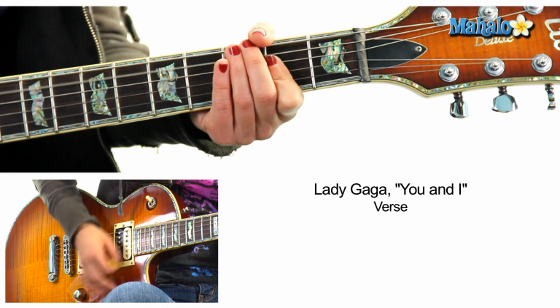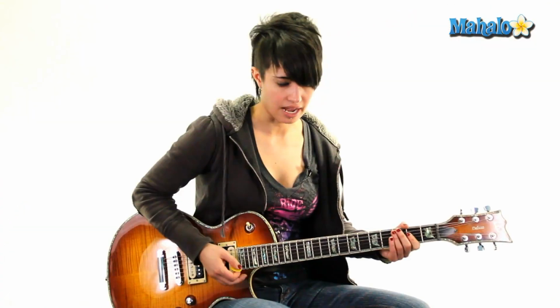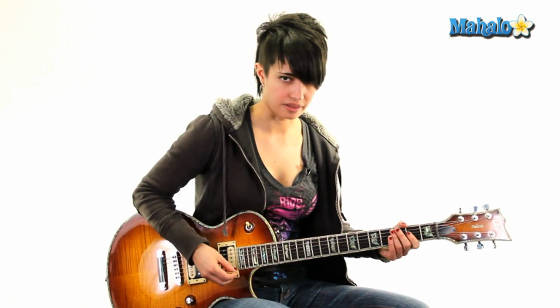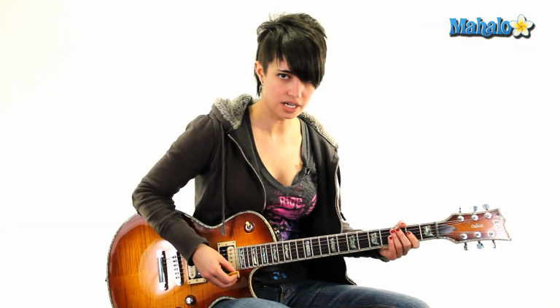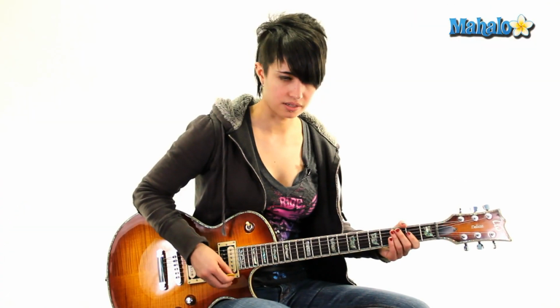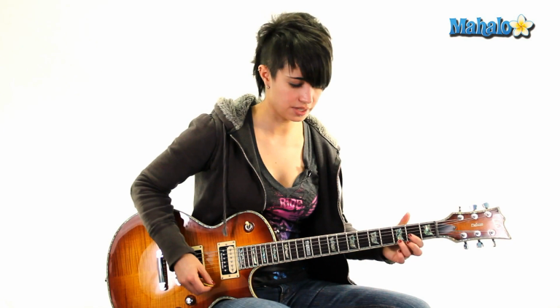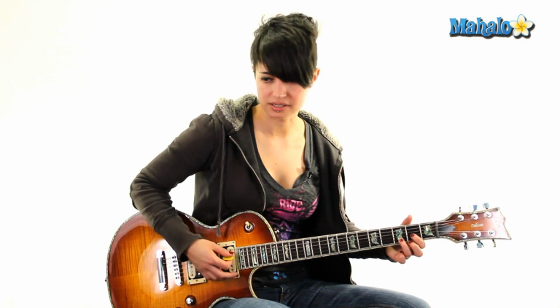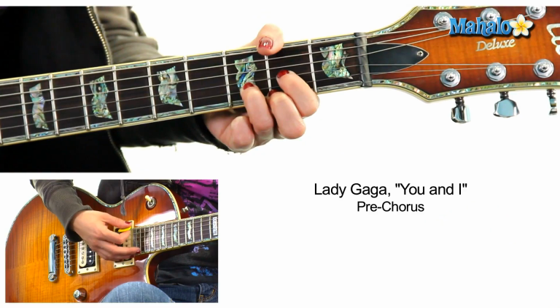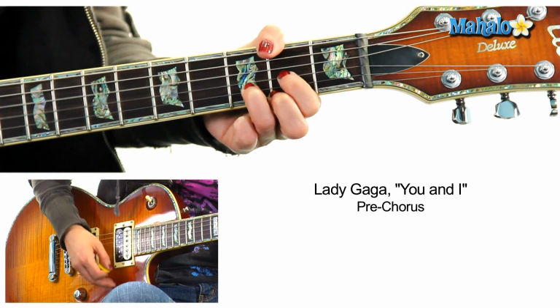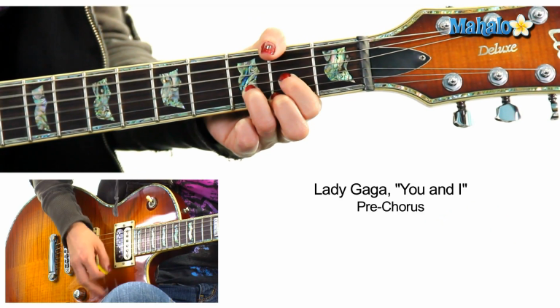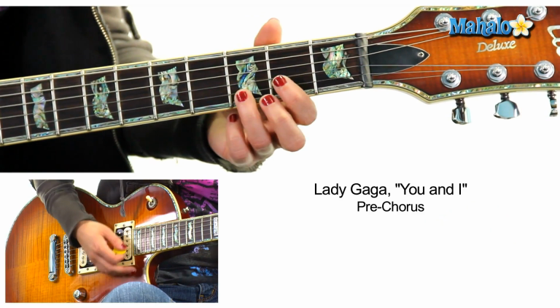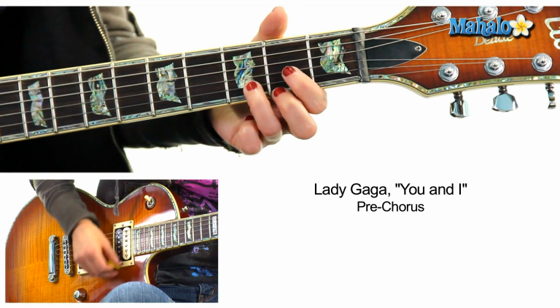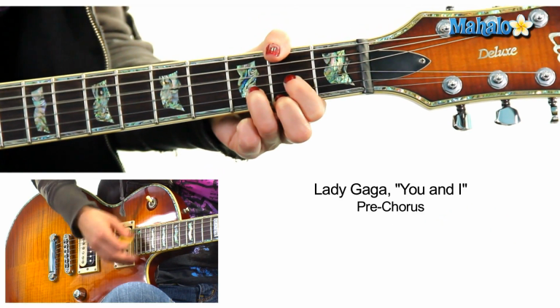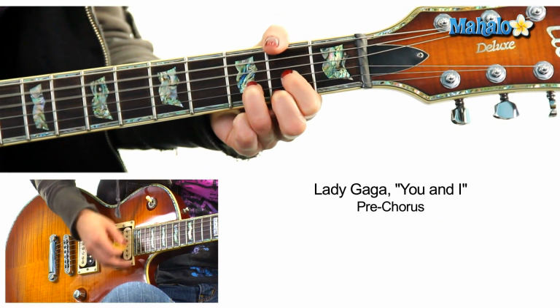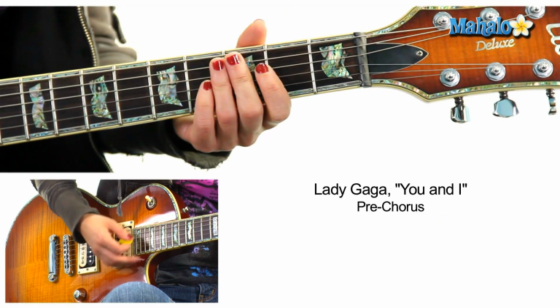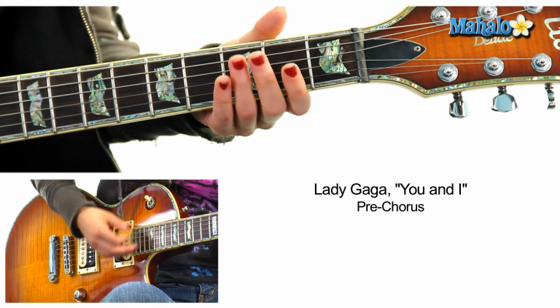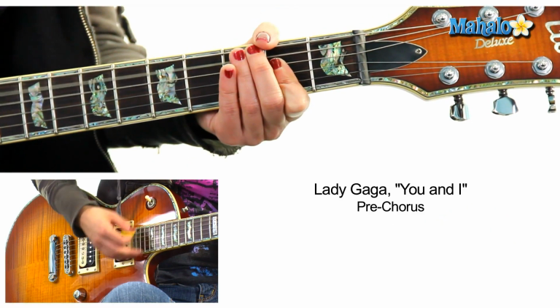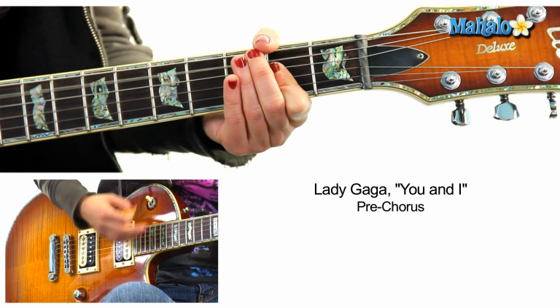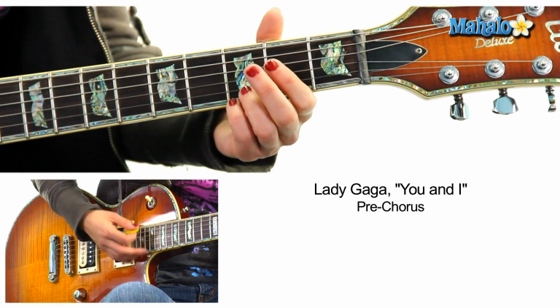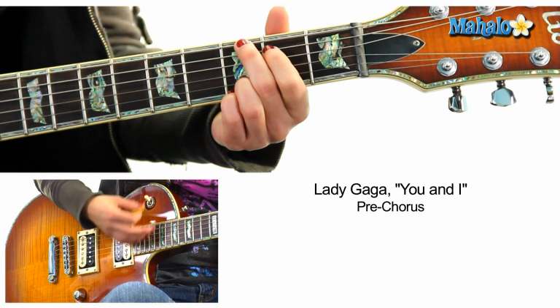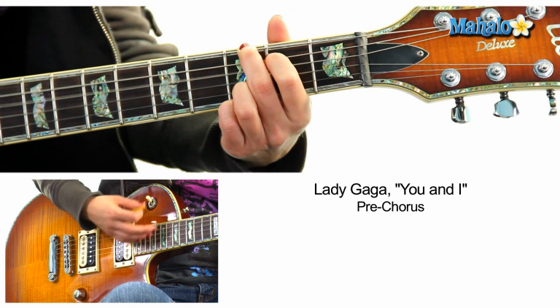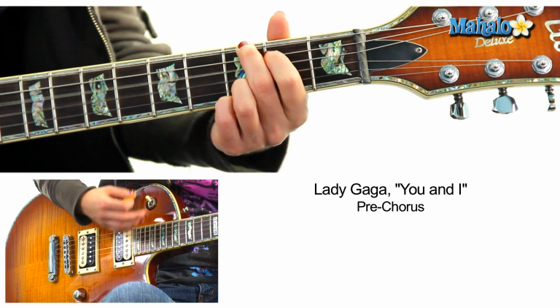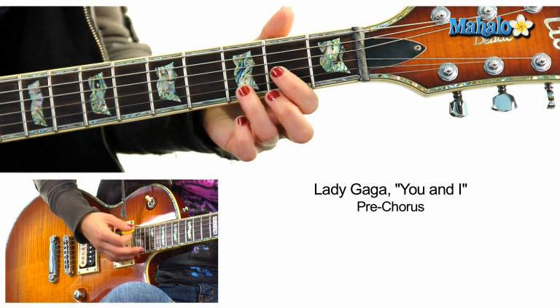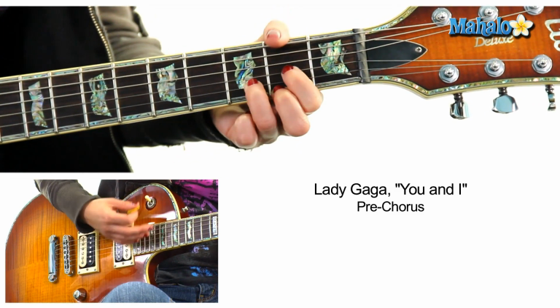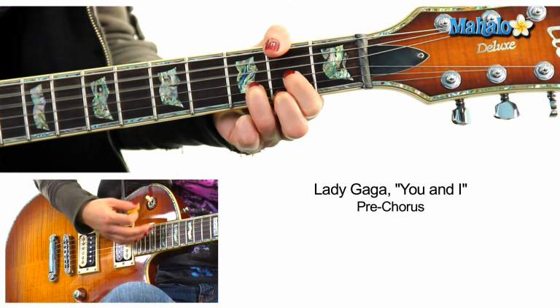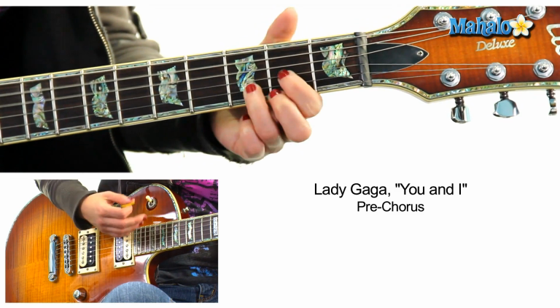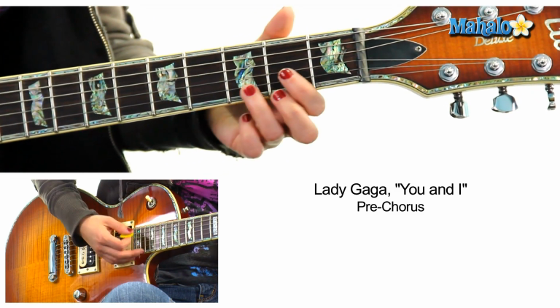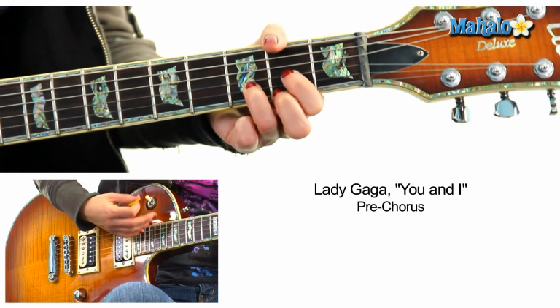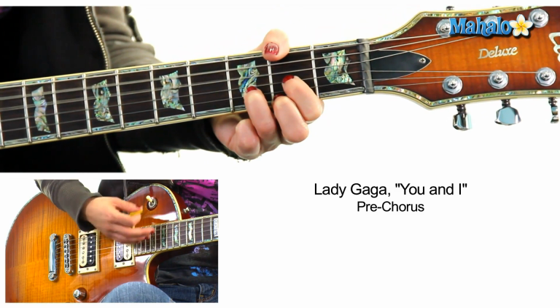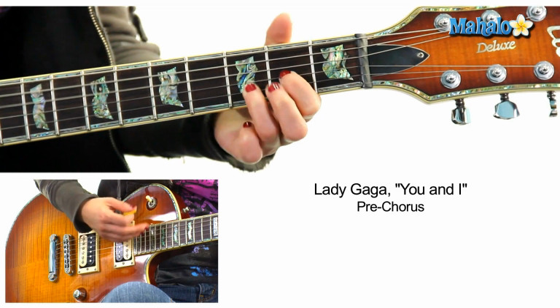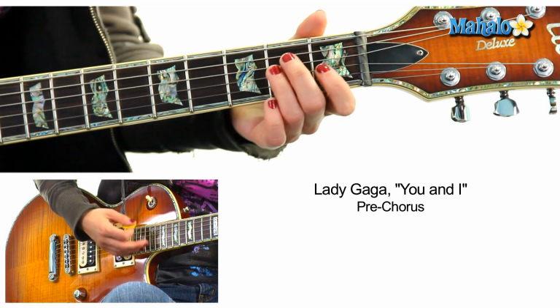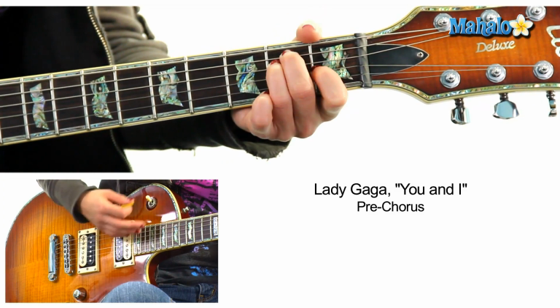Now we're into the pre-chorus. The pre-chorus is D. Then A. G. D. Then open up the strumming.